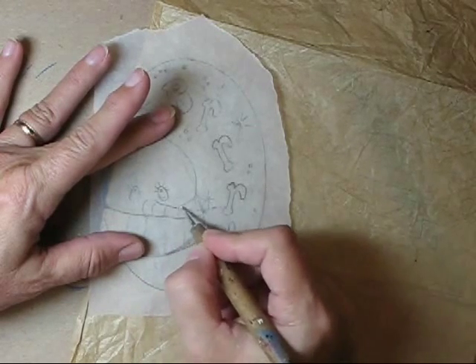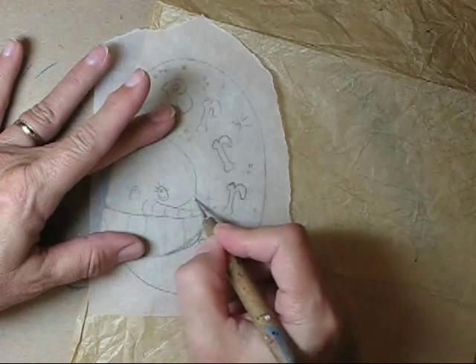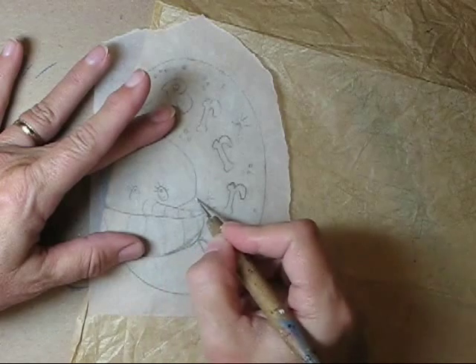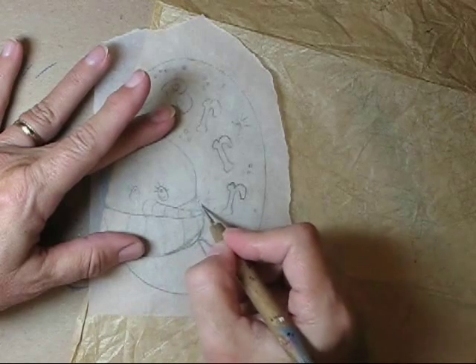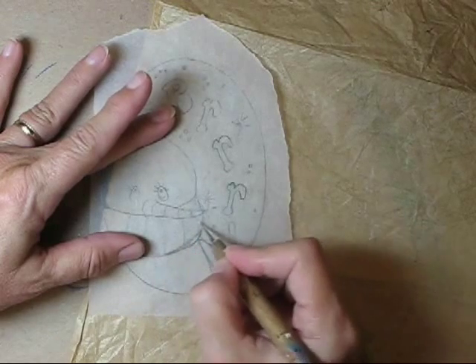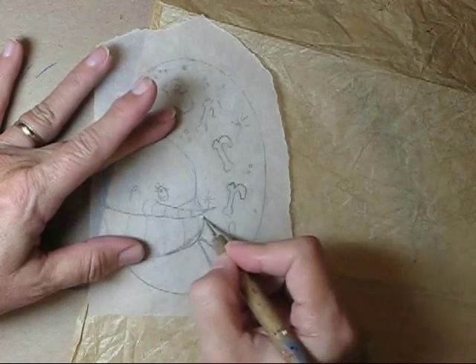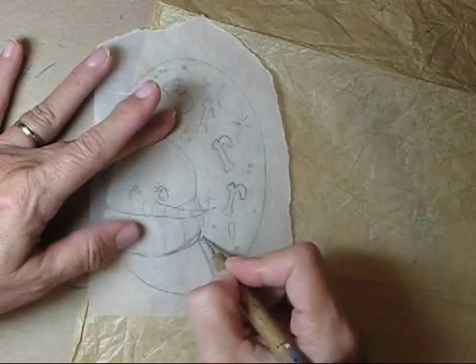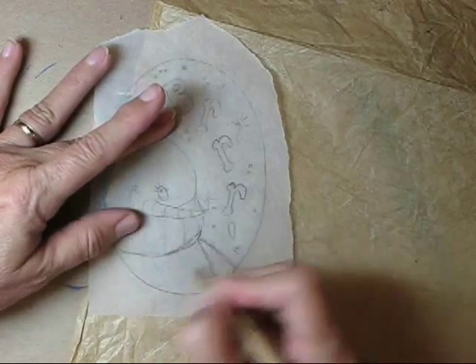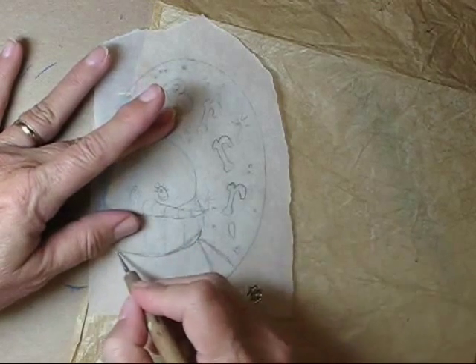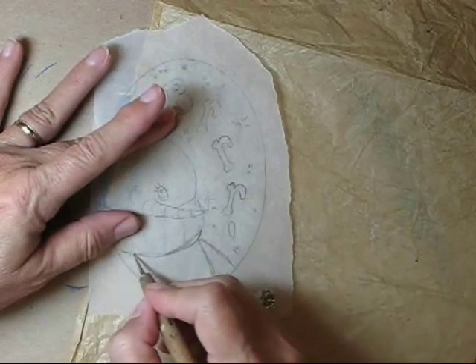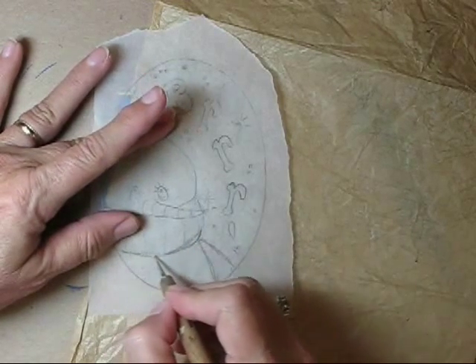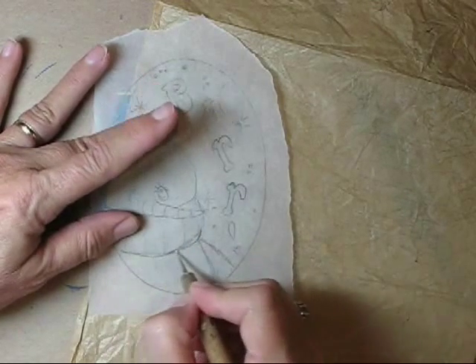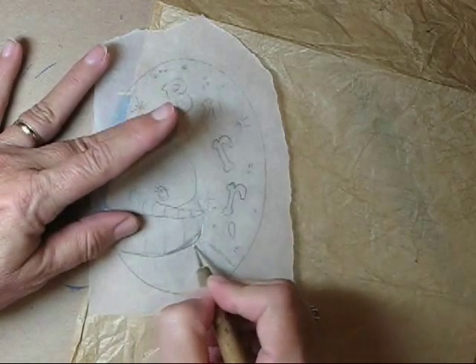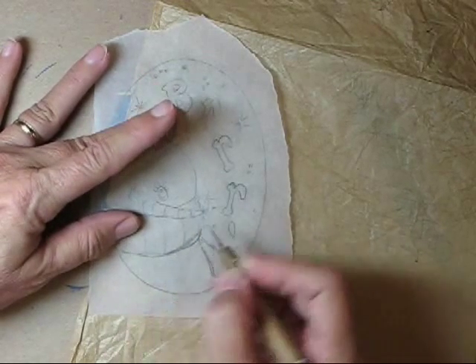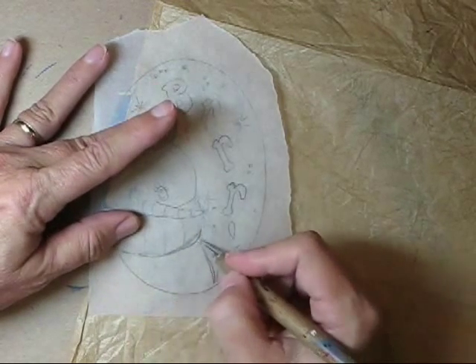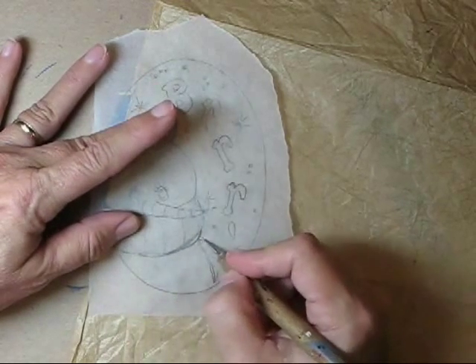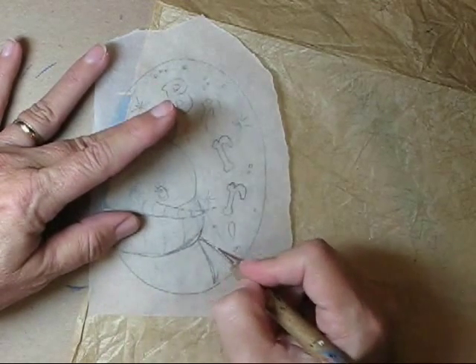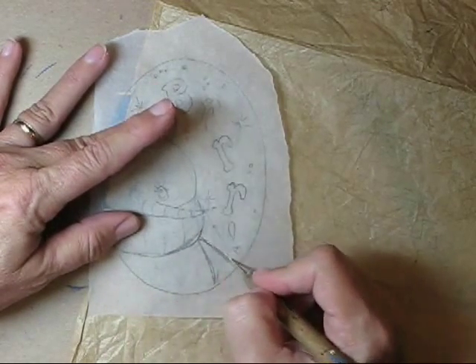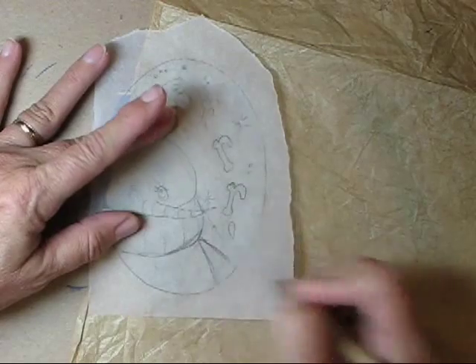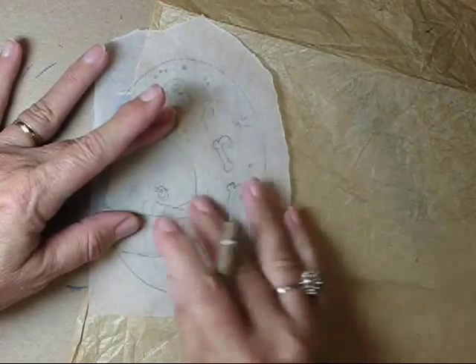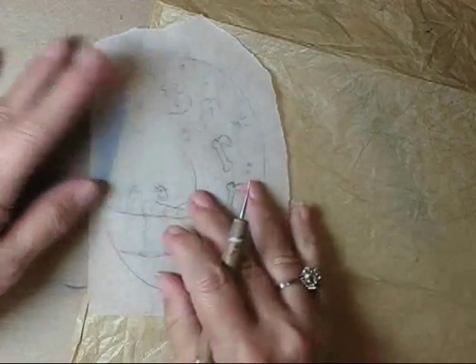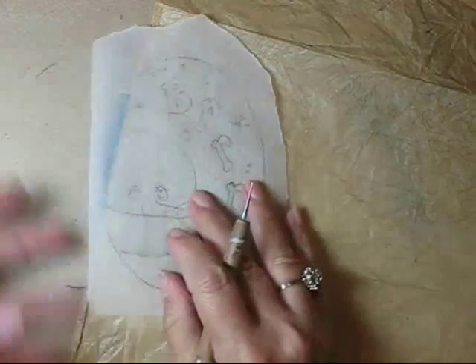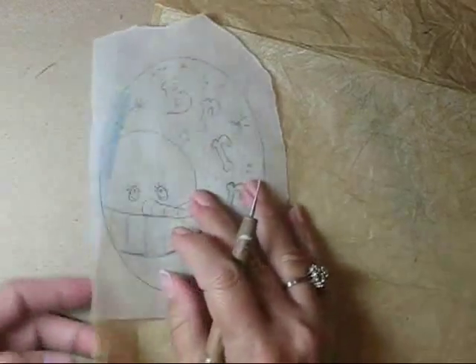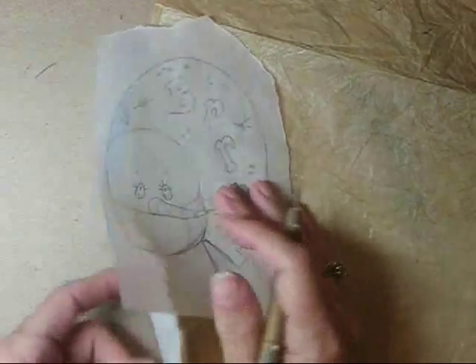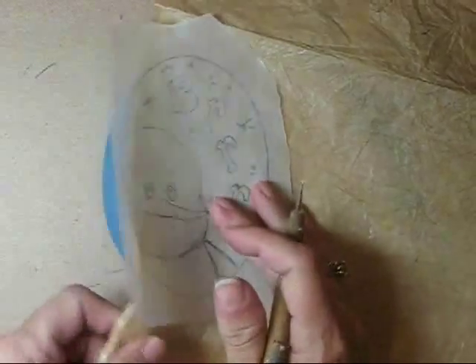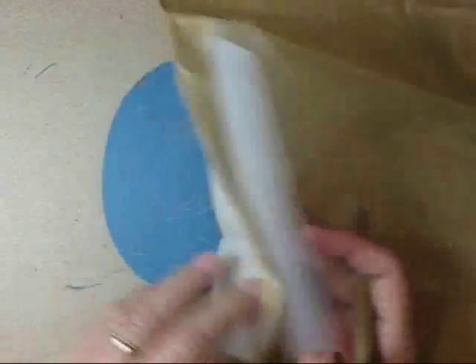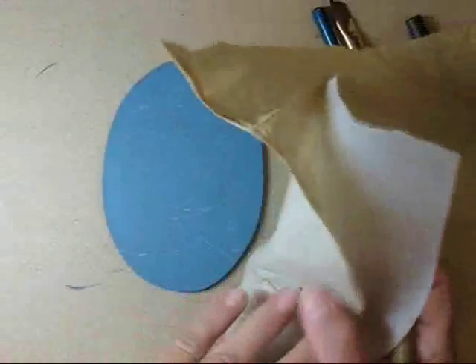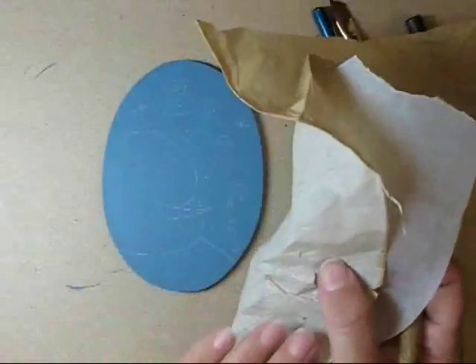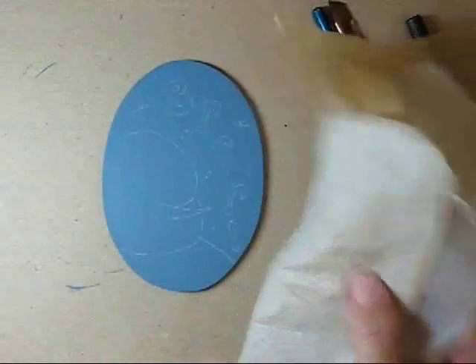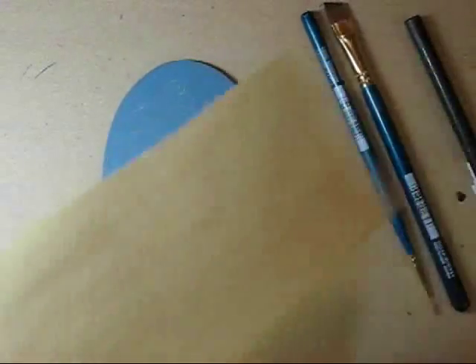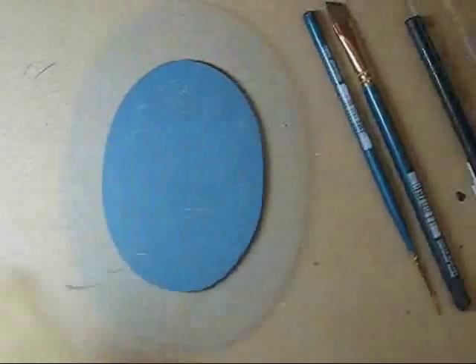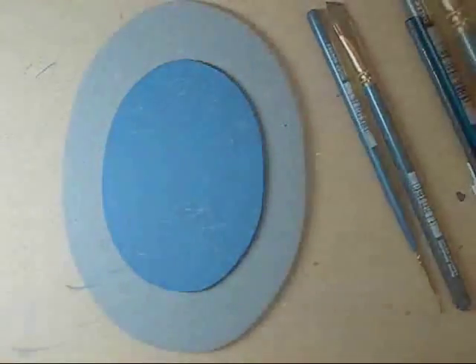Go ahead and transfer the scarf, but not the line work on the scarf, and then transfer the body line. Then peek underneath — if it looks good, go ahead and remove the paper.